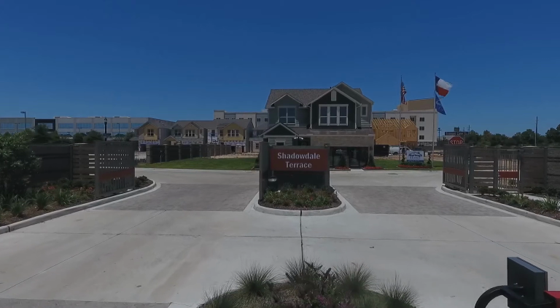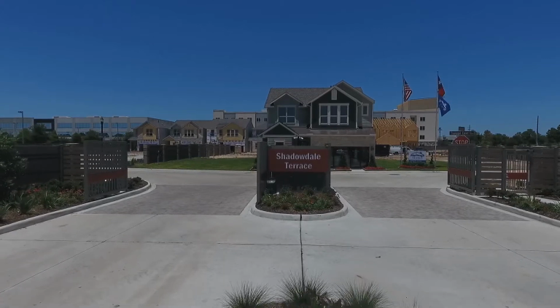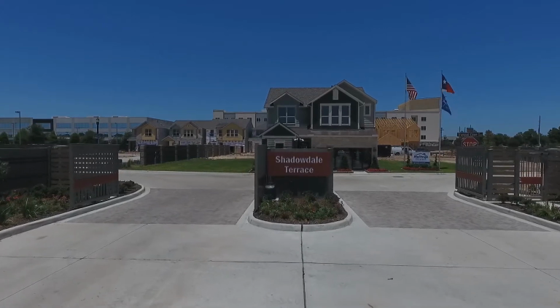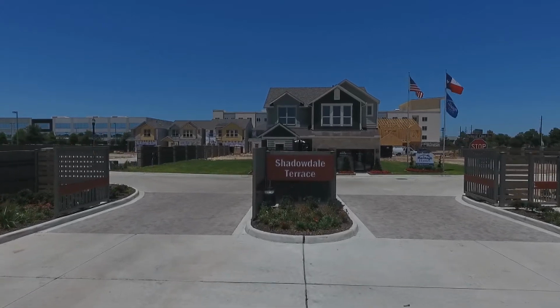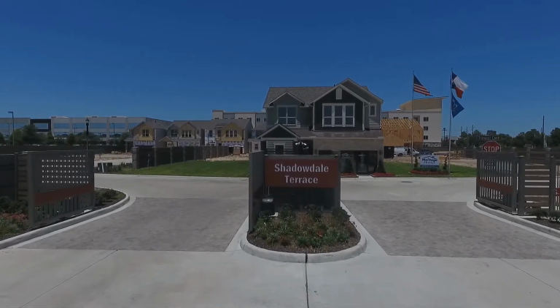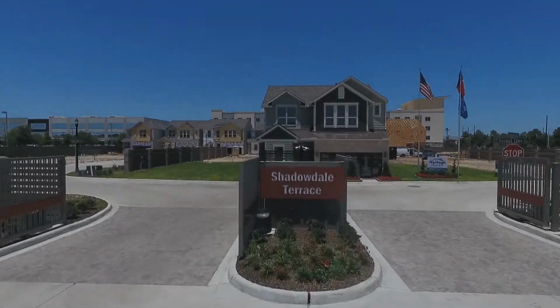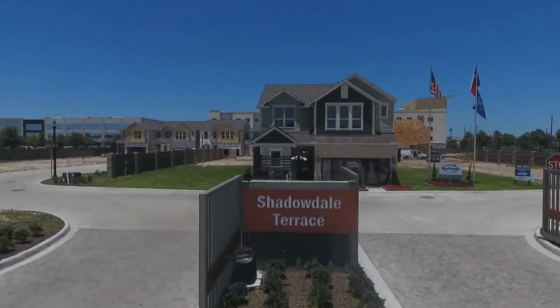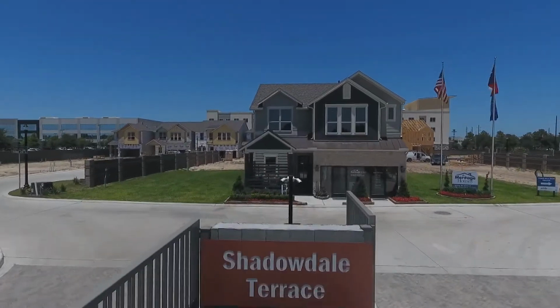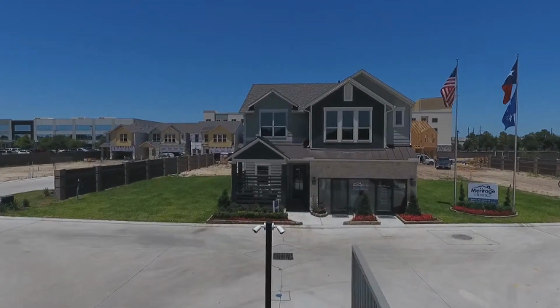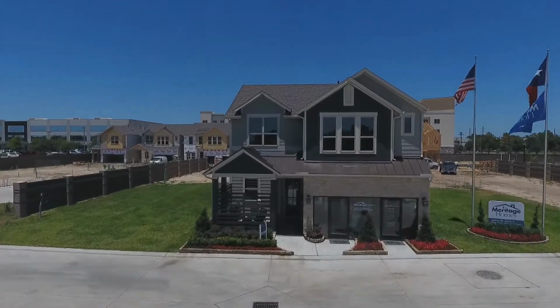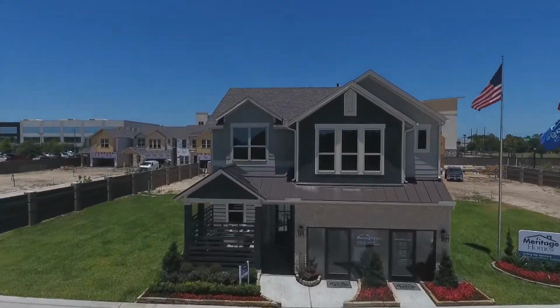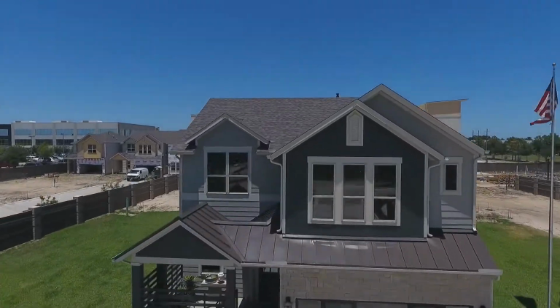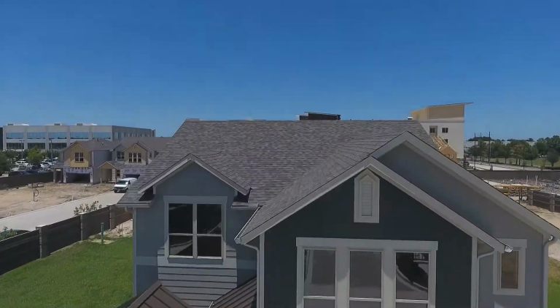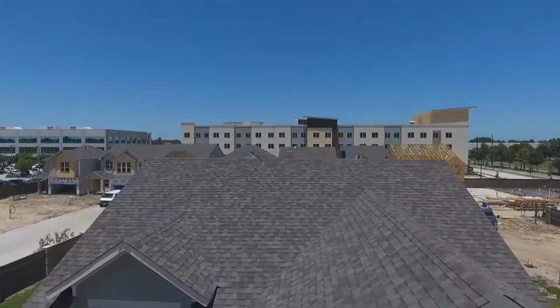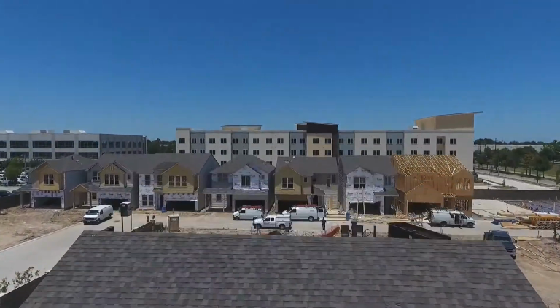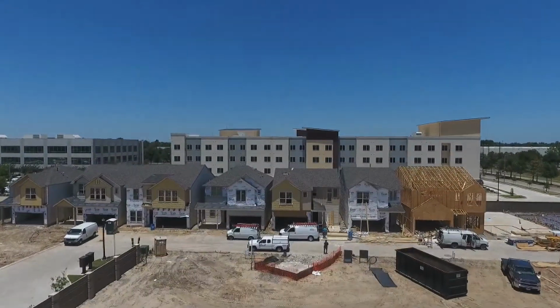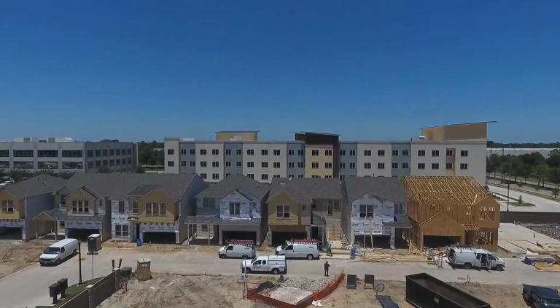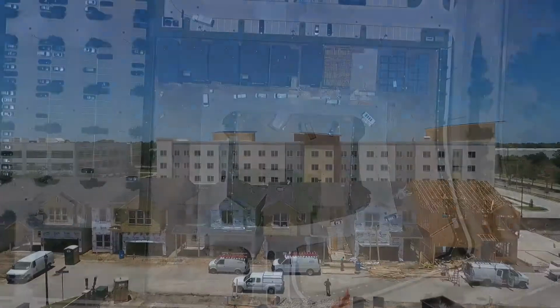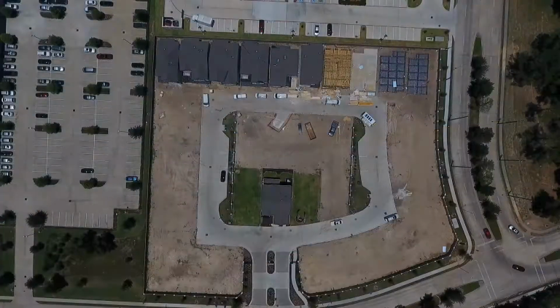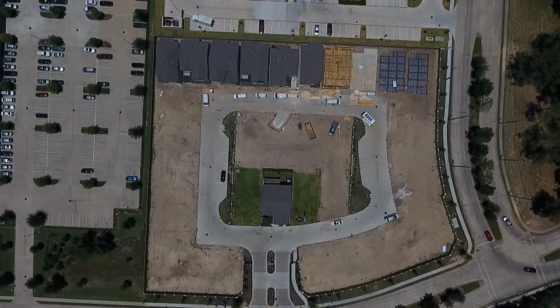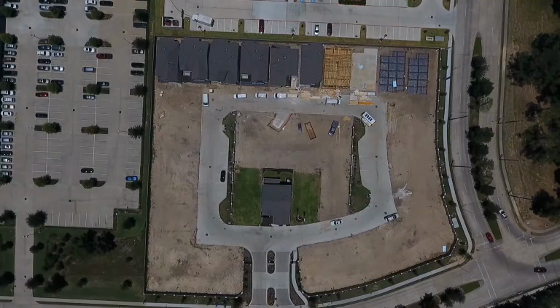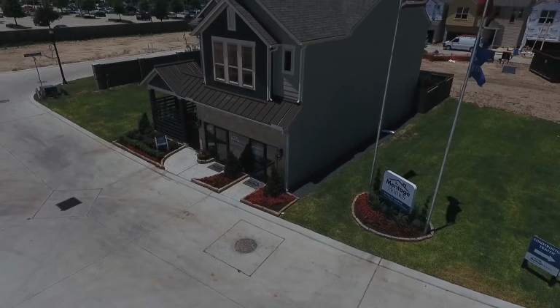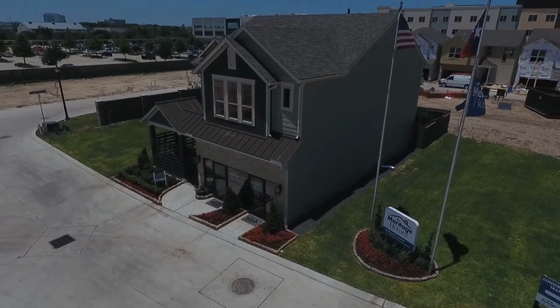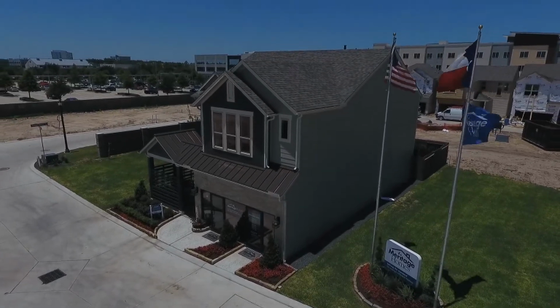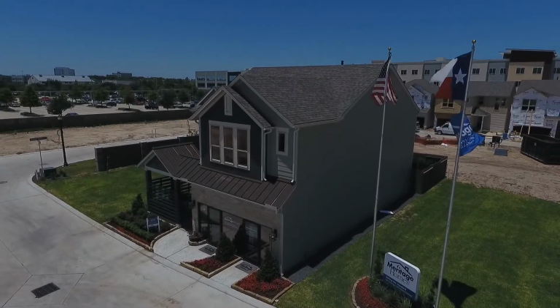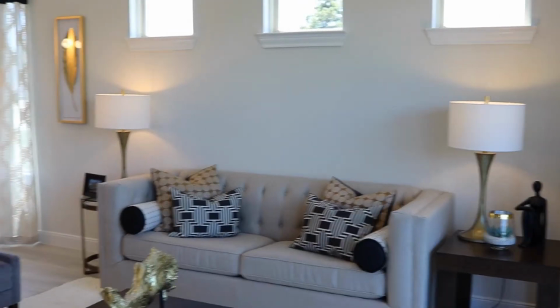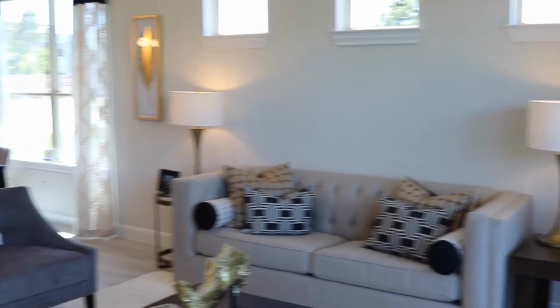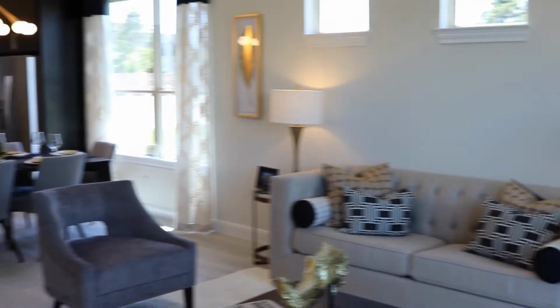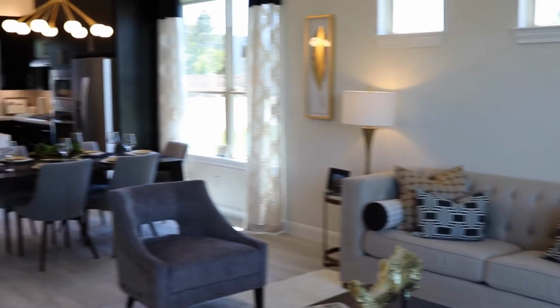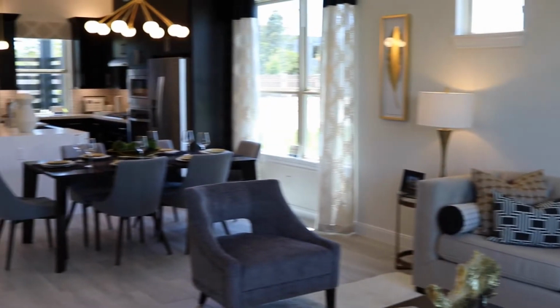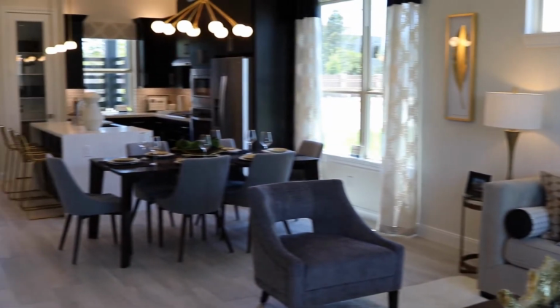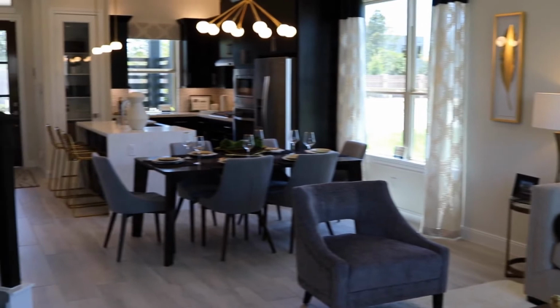In the heart of Spring Branch, a new community is breaking ground. Shadowdale Terrace by Meritage Homes is a gated community of 34 homes tucked away in a beautiful location with easy access to I-10, Beltway 8, and the Energy Corridor.